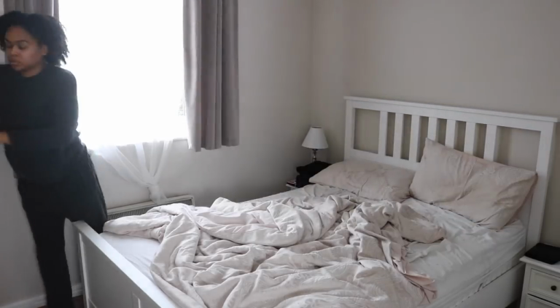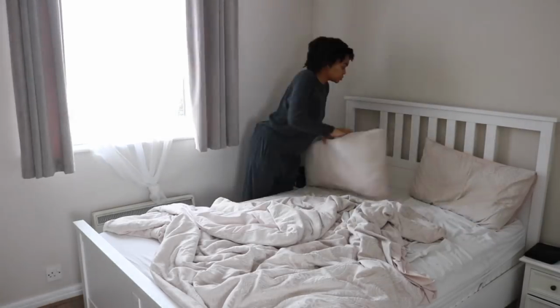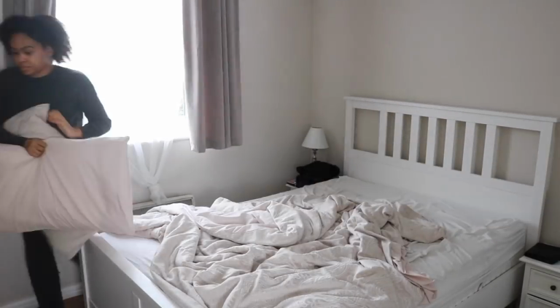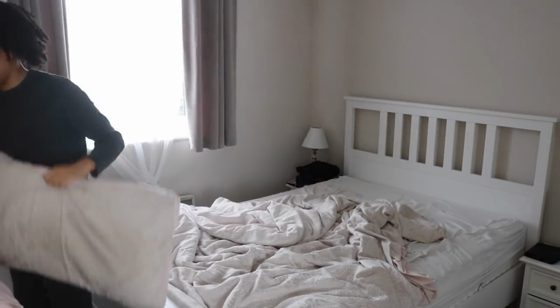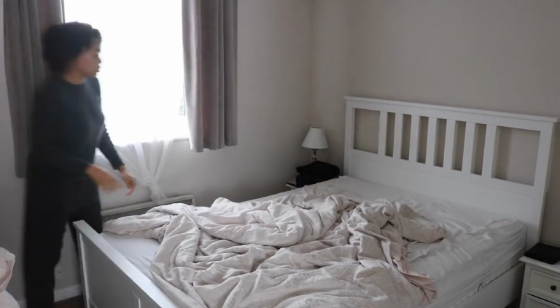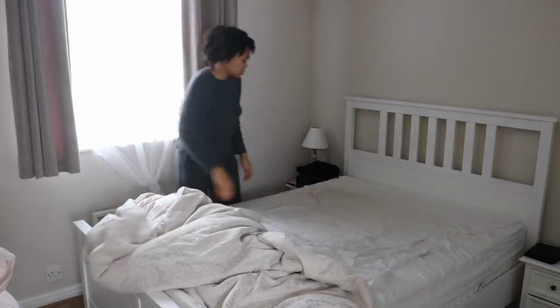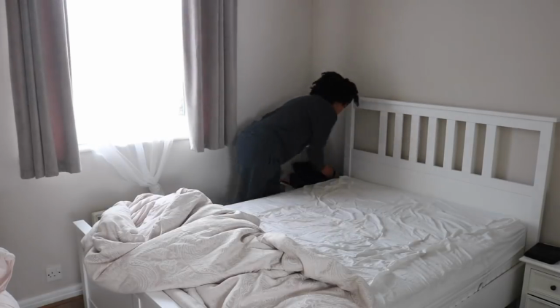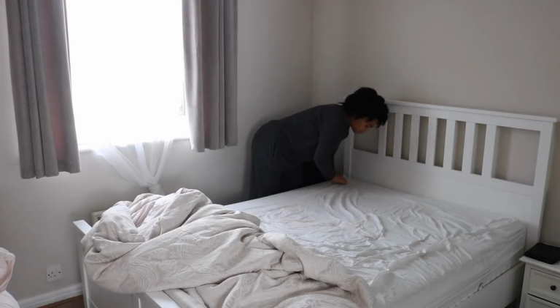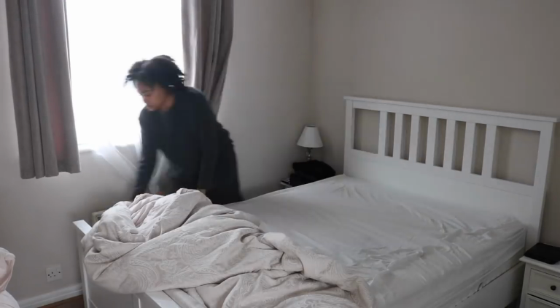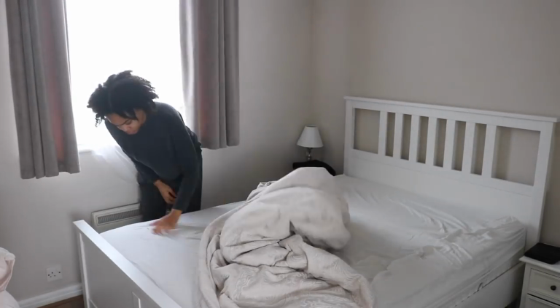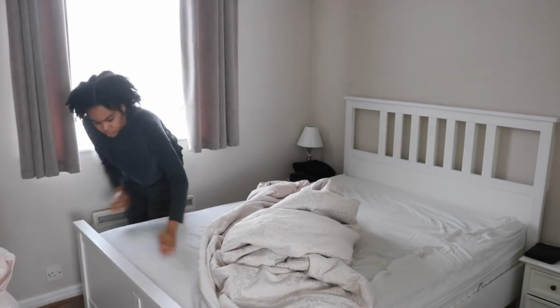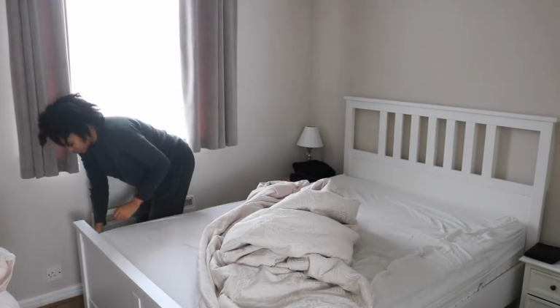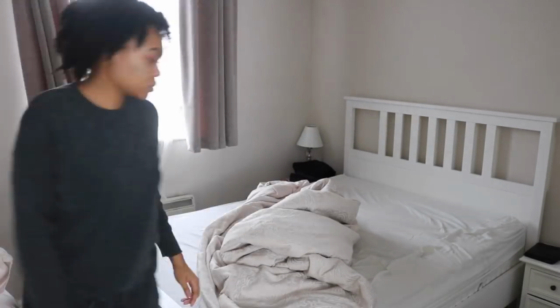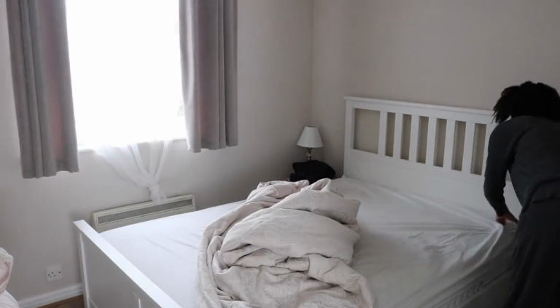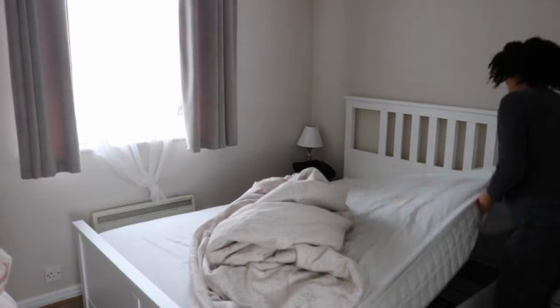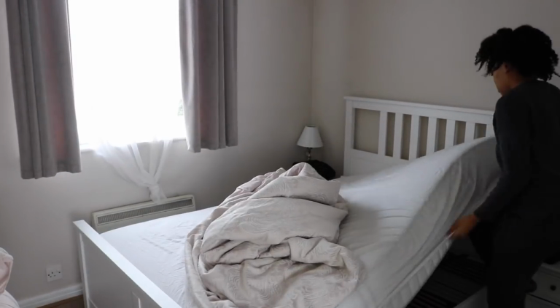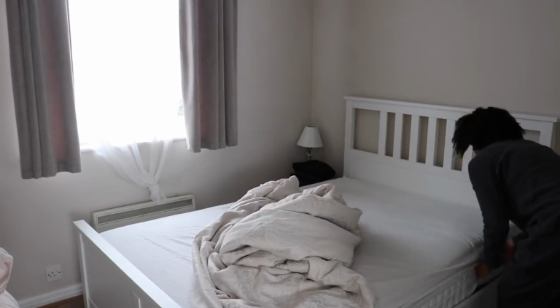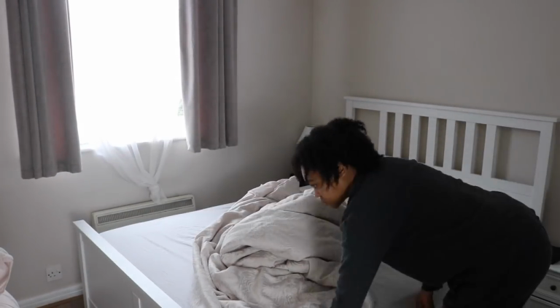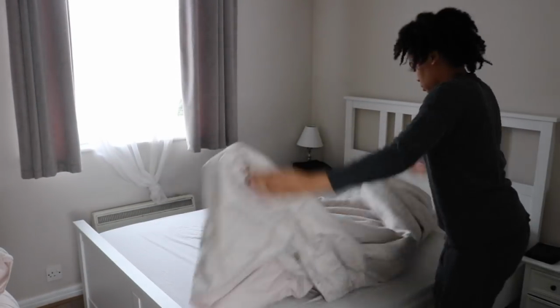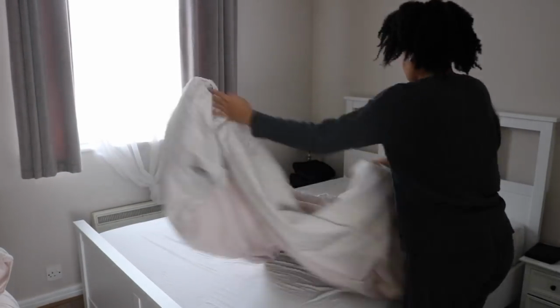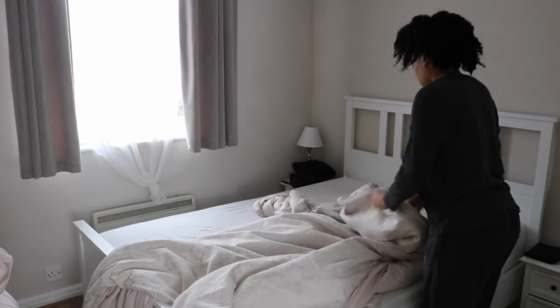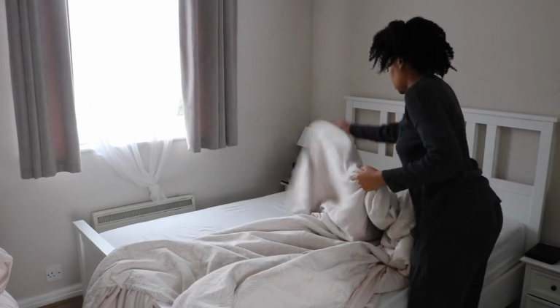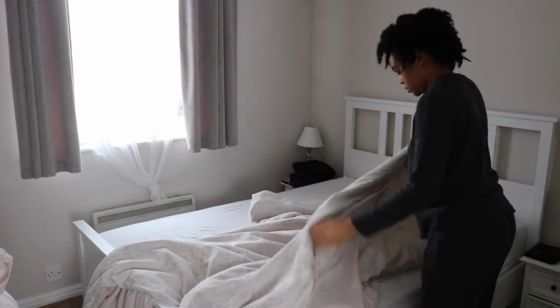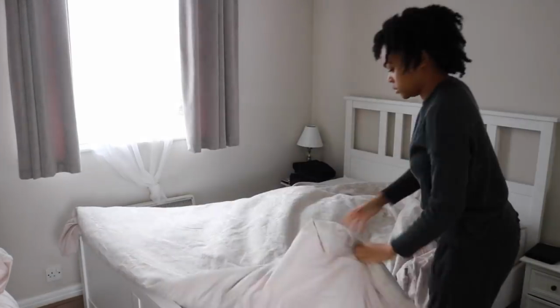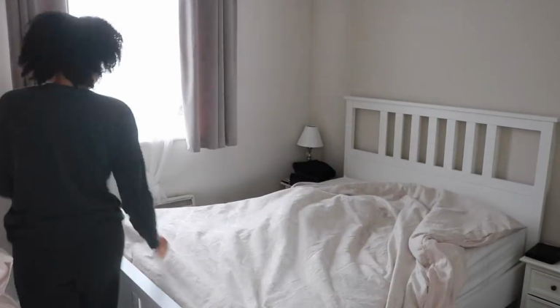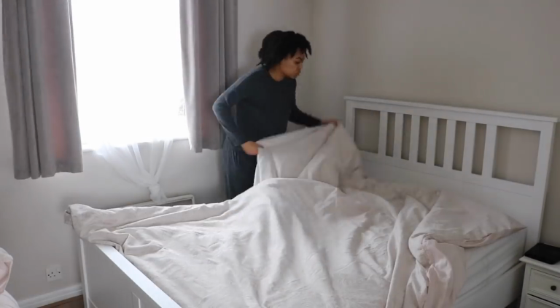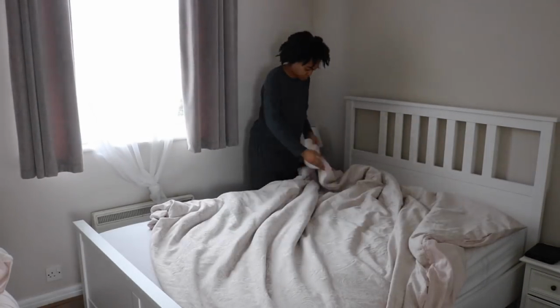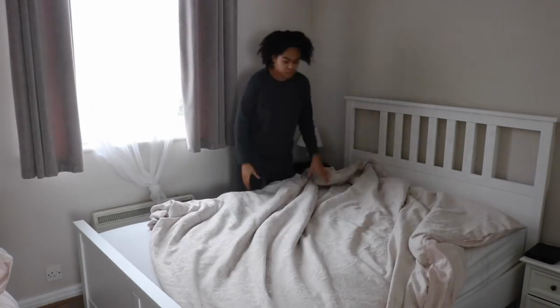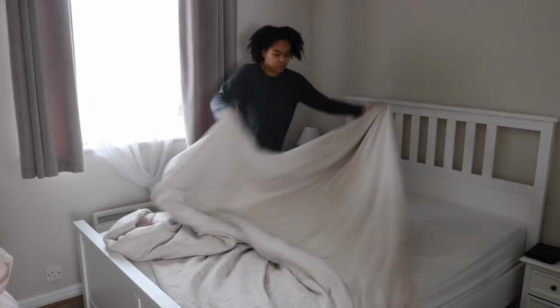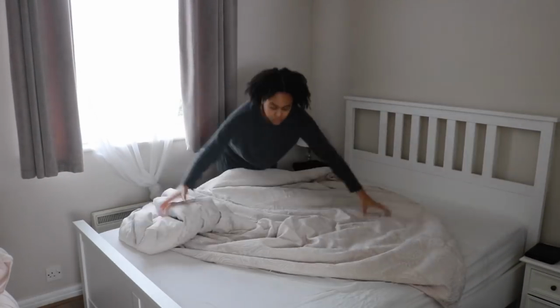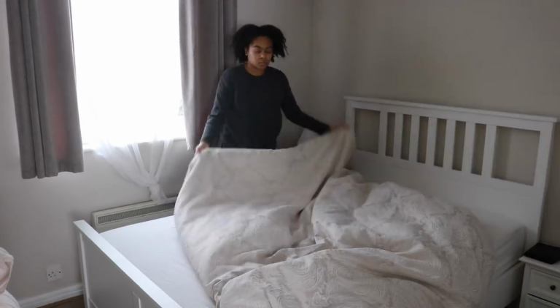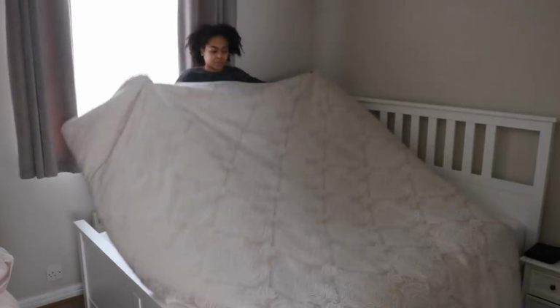Whilst the washing is running I'll start on the bedroom. First things first: just making the bed, dusting off any loose crumbs that I come across, and just neatening it up to make it that bit tidier.